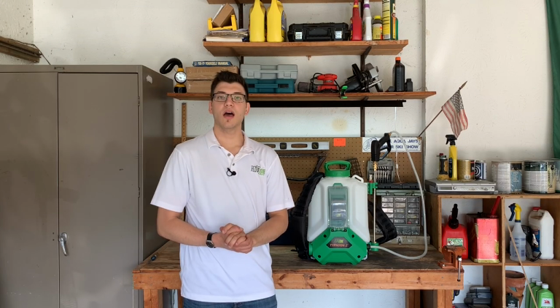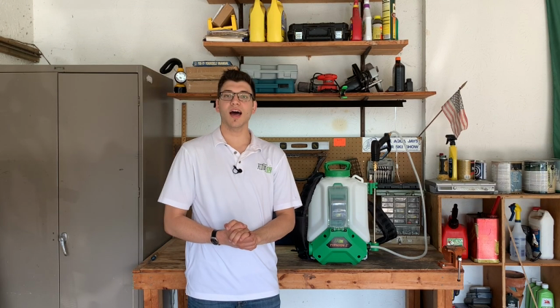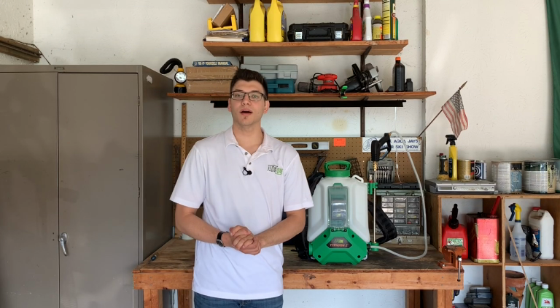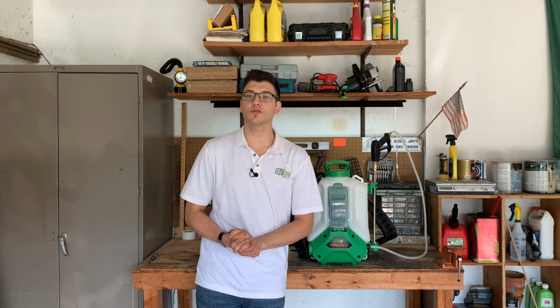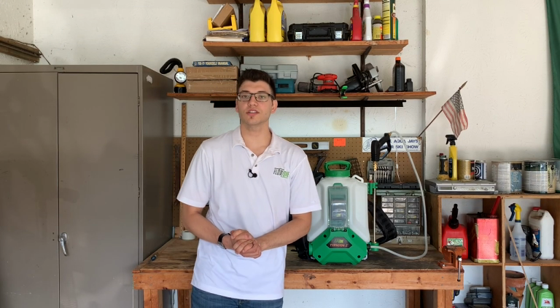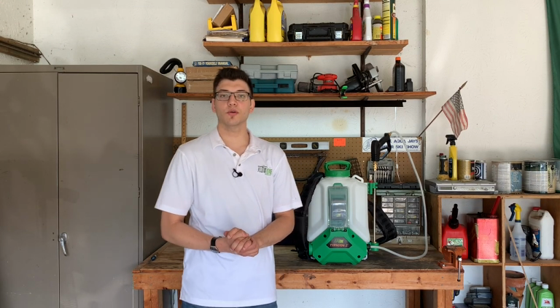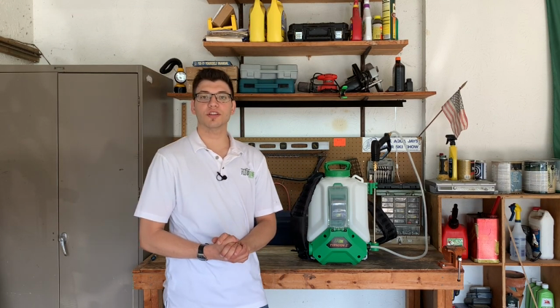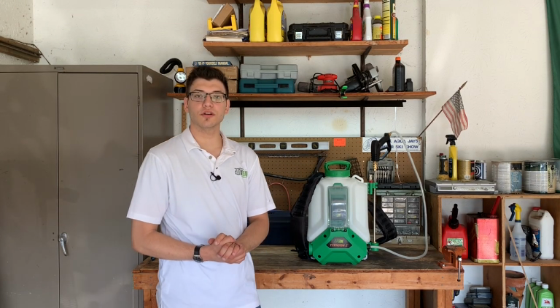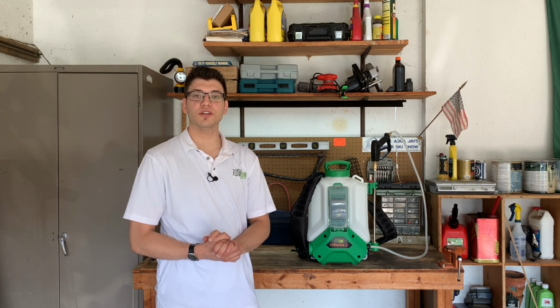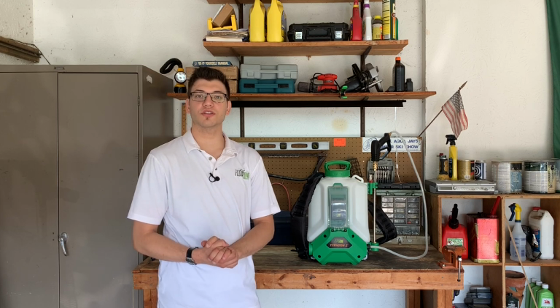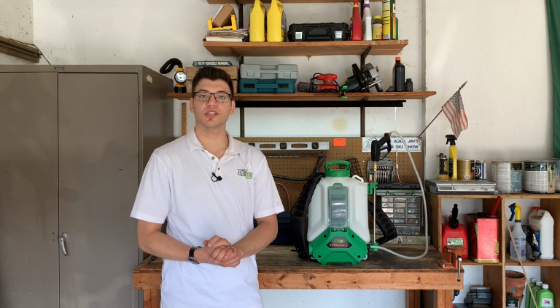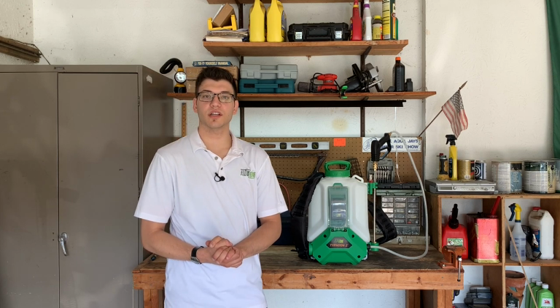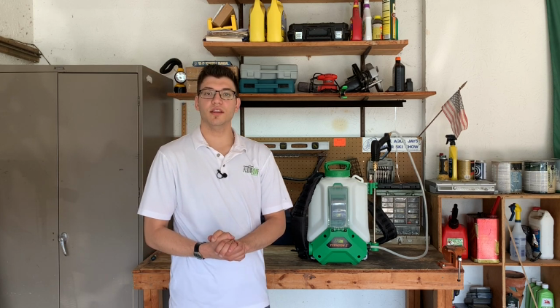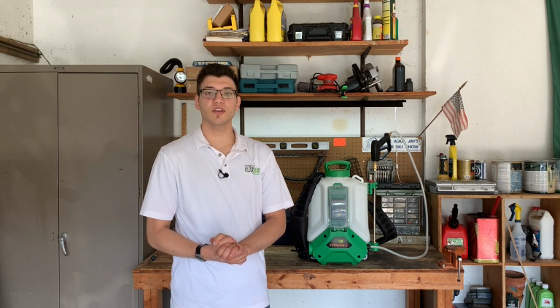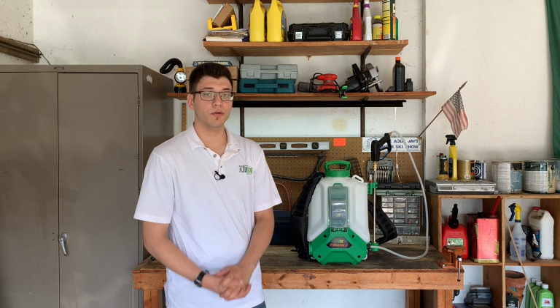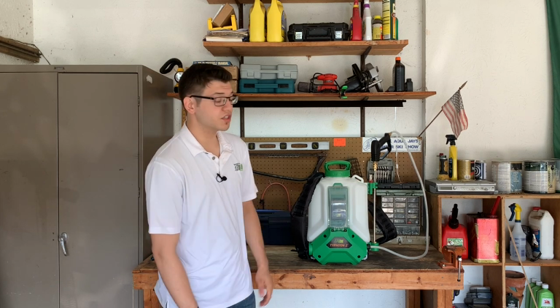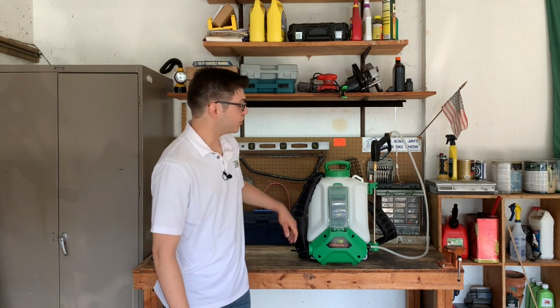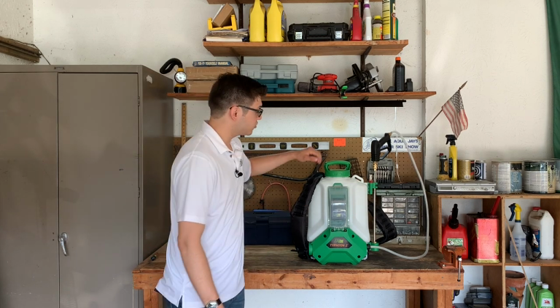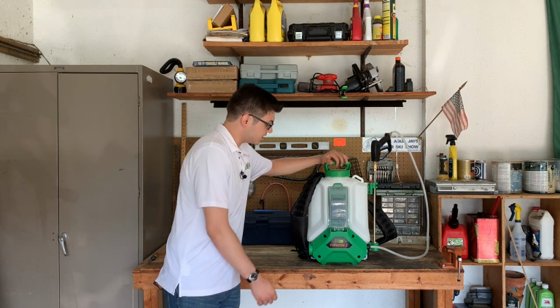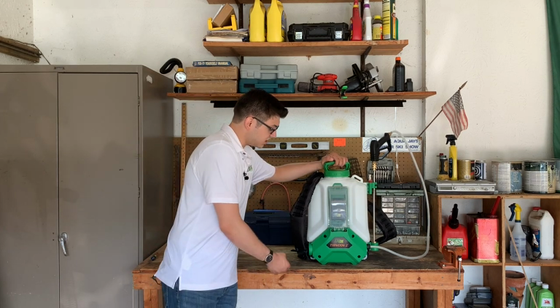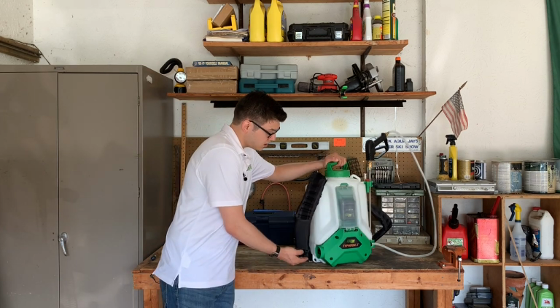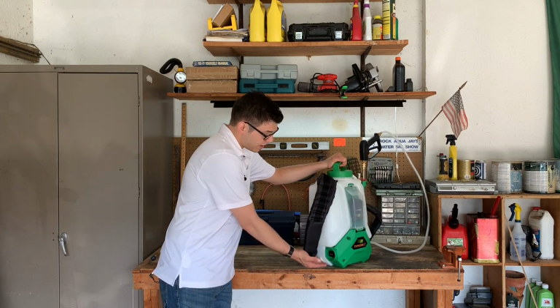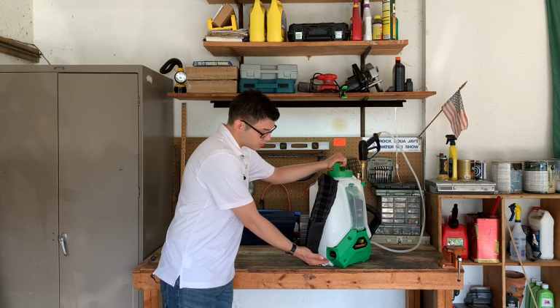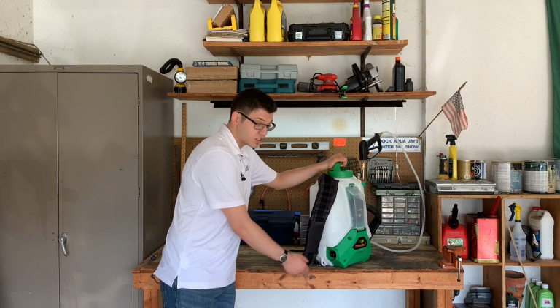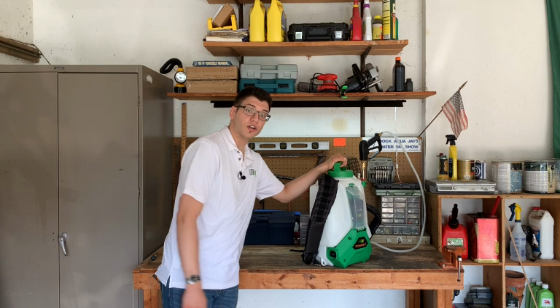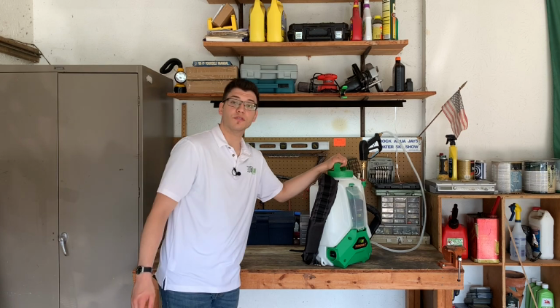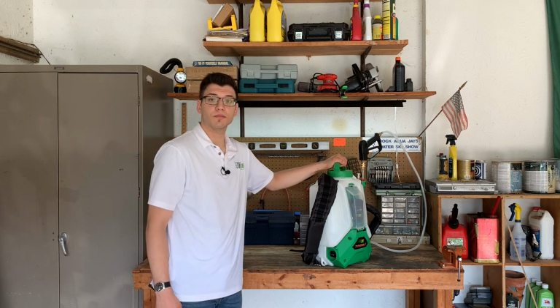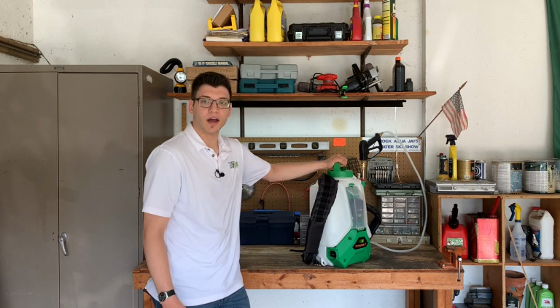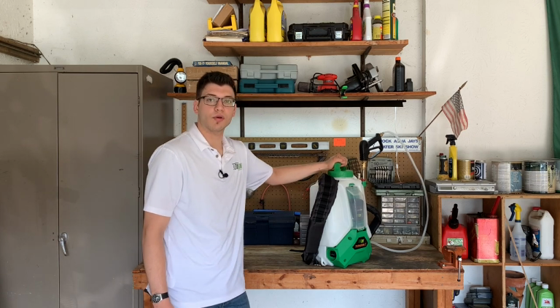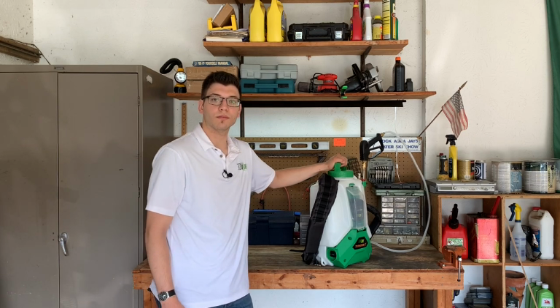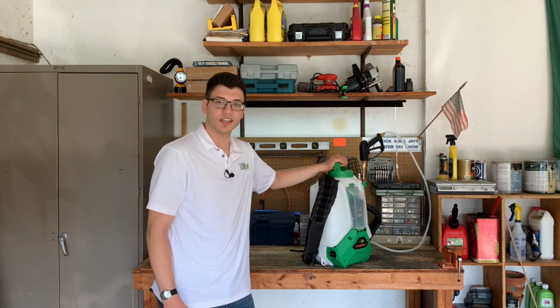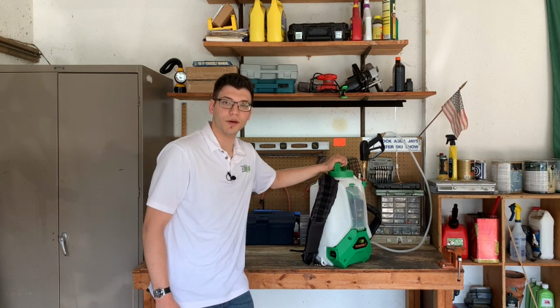Hi, my name is Ross, and you're watching the Flowzone instructional series. In this video, we'll be showing you how to replace the power switch on your Flowzone backpack sprayer. Let's get to it.